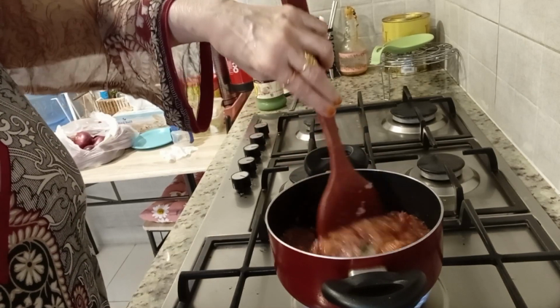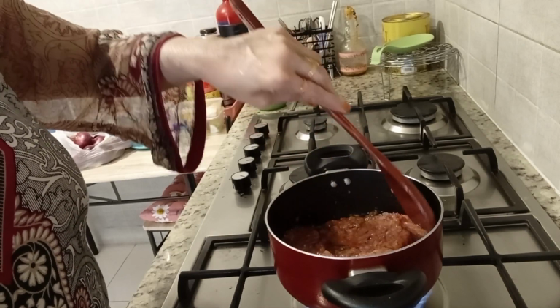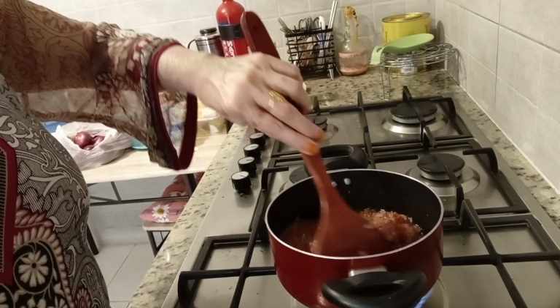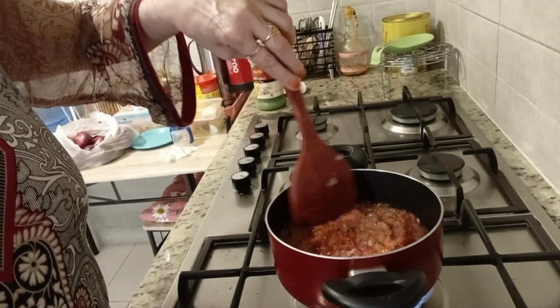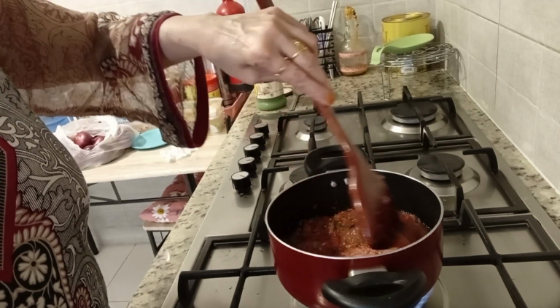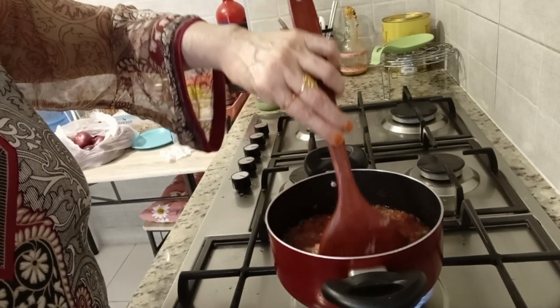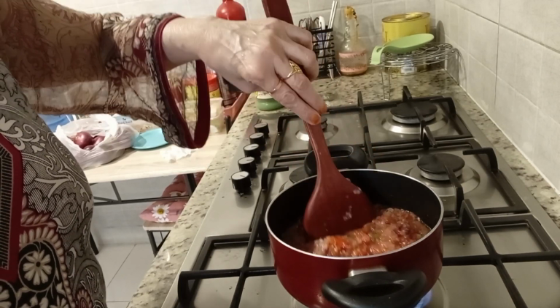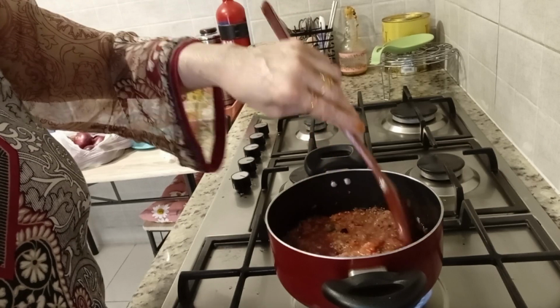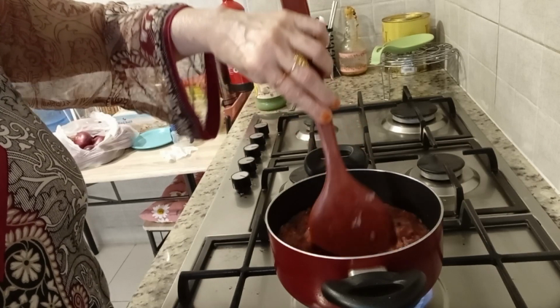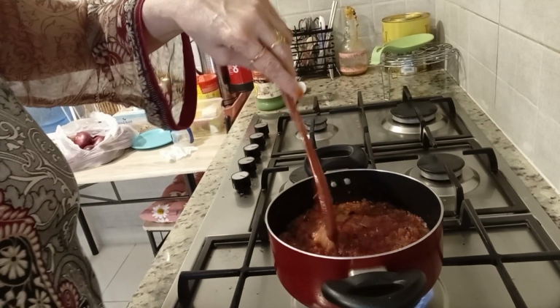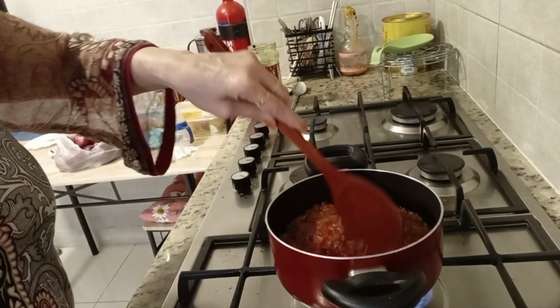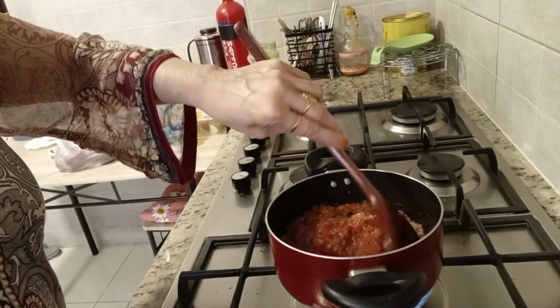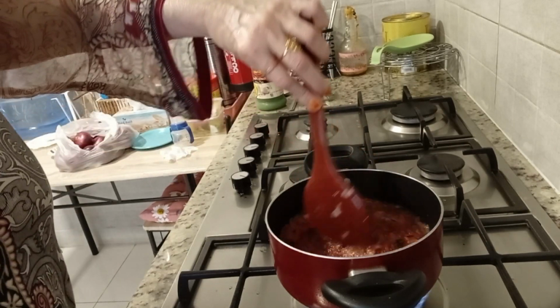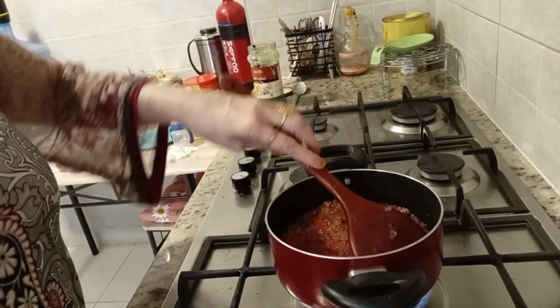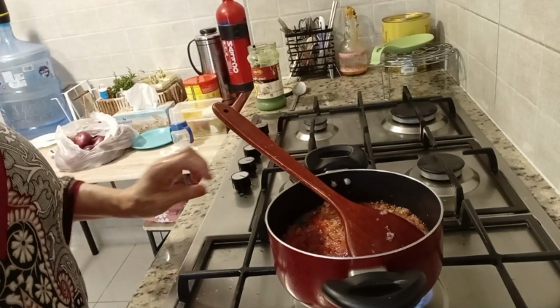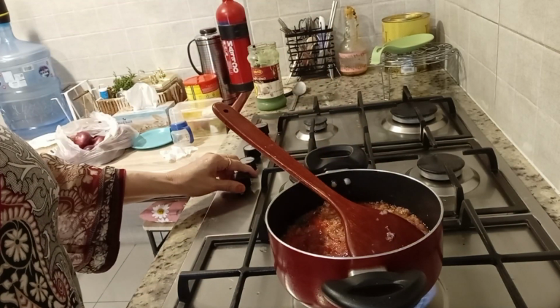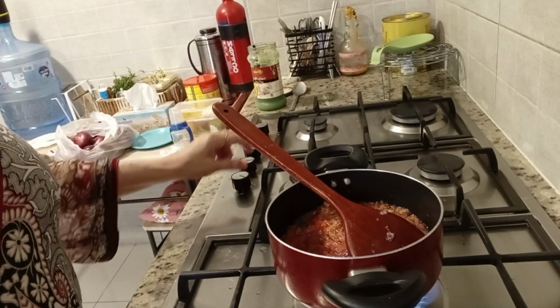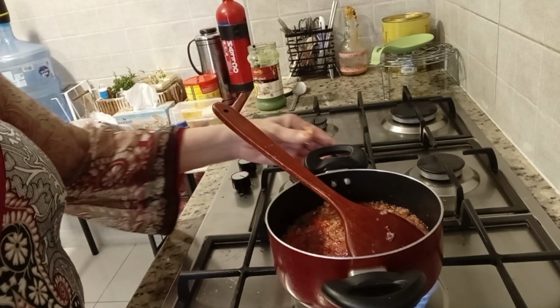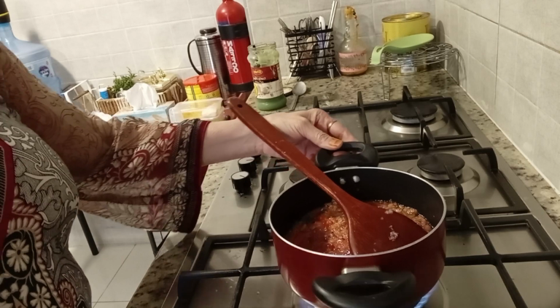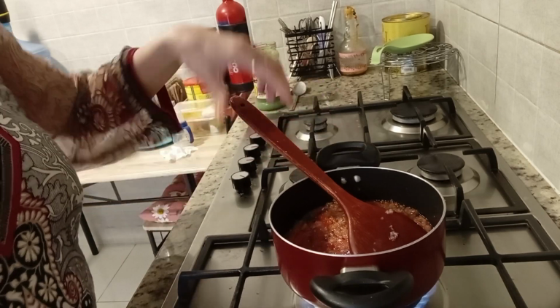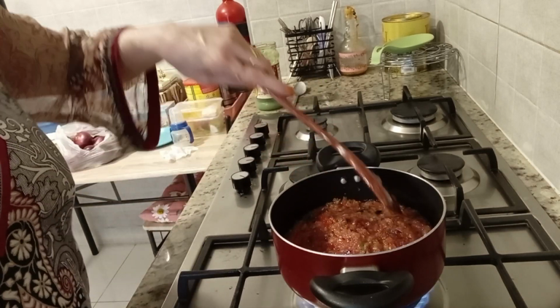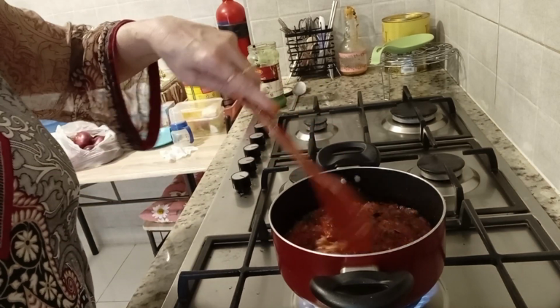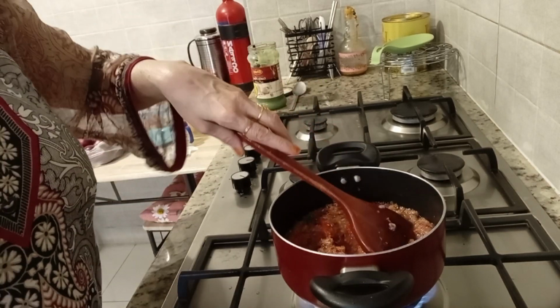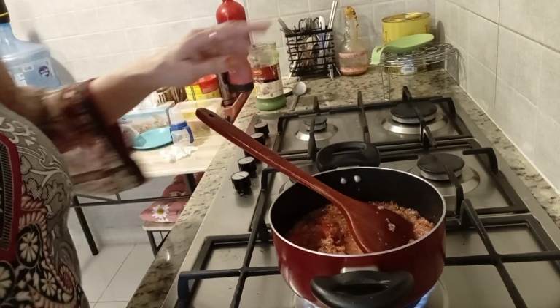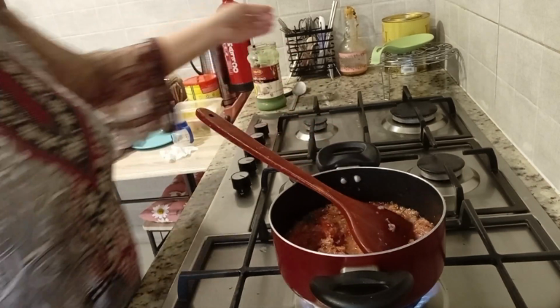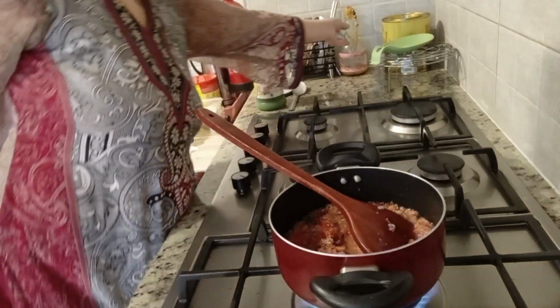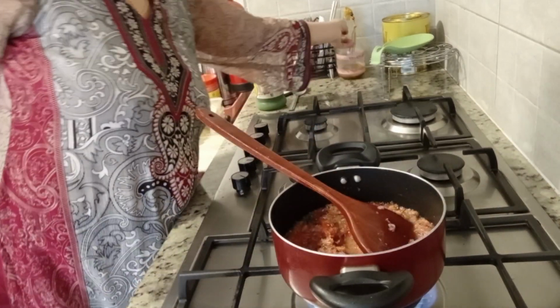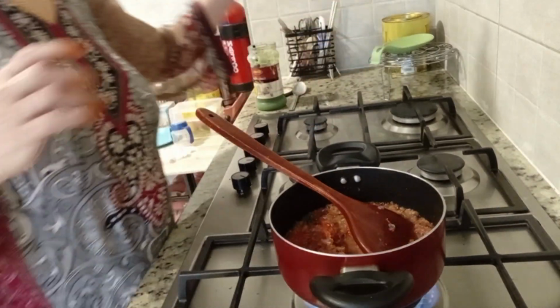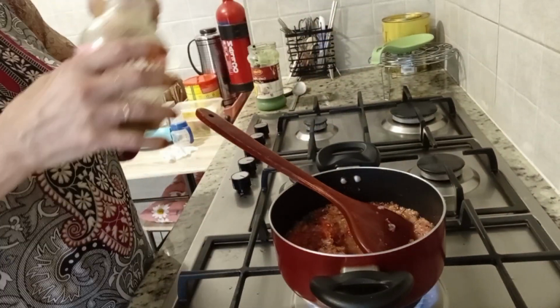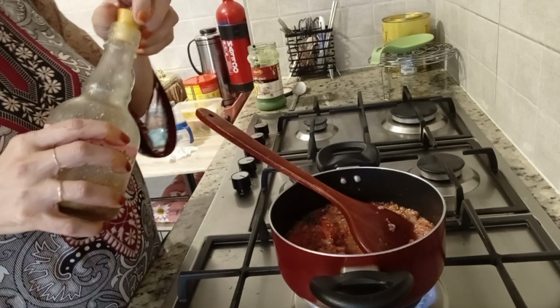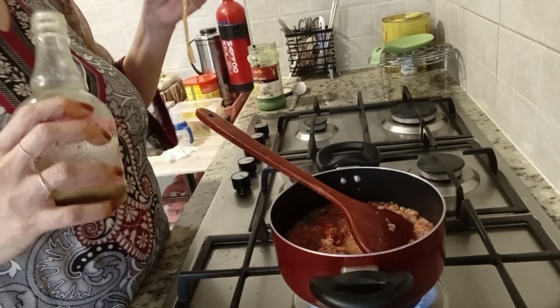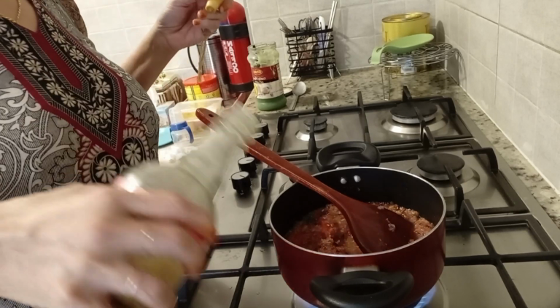But if you try it, the ingredients are very few but the taste is good. So you can try it and see how good it looks. It is very simple and easy.